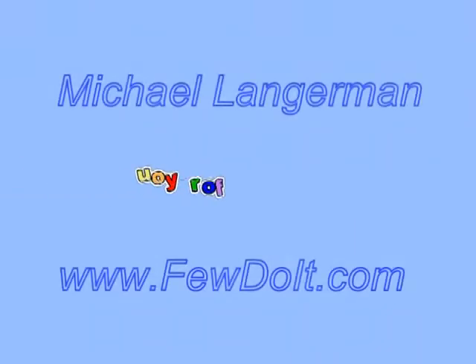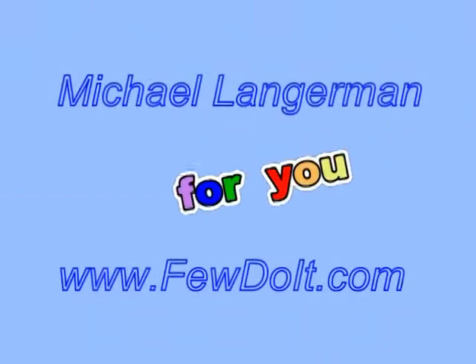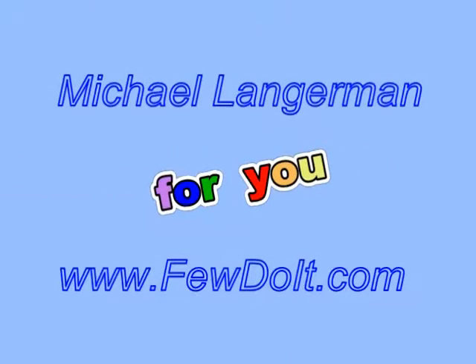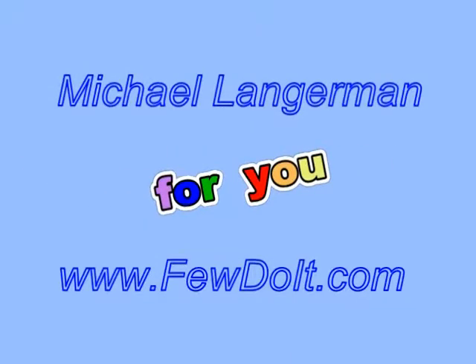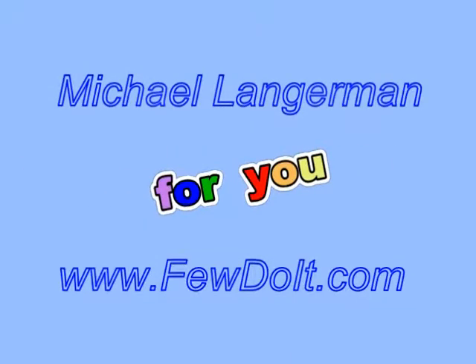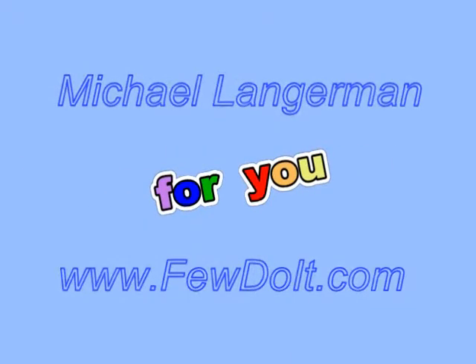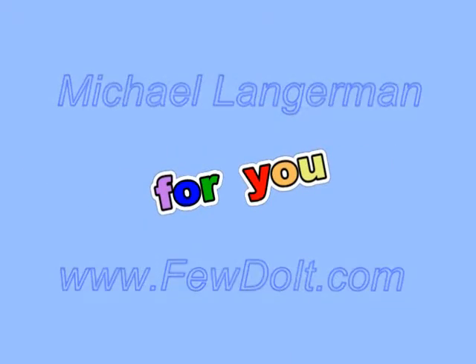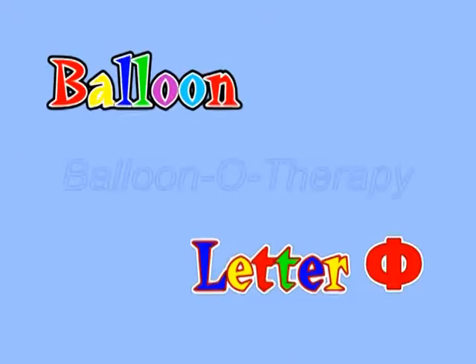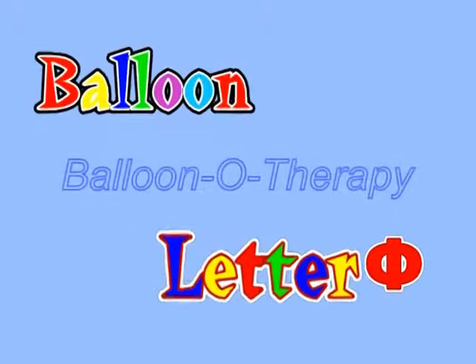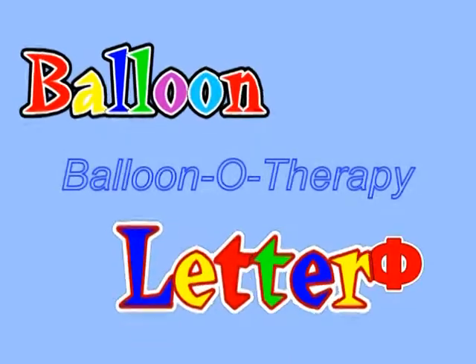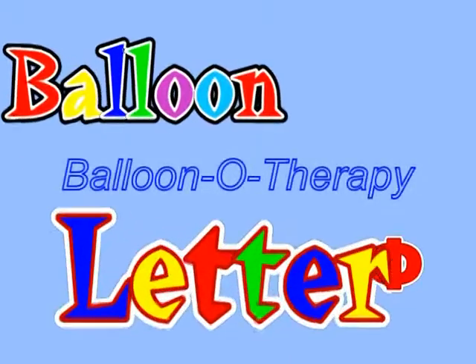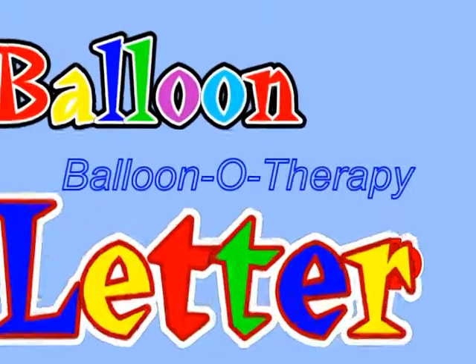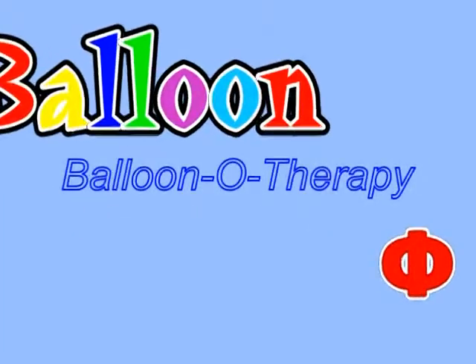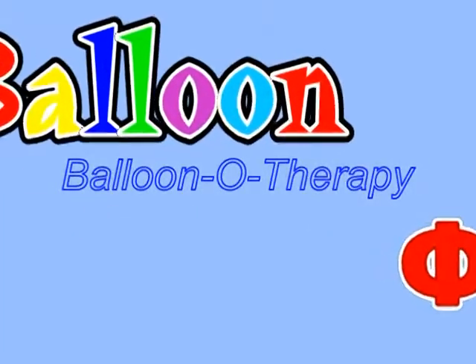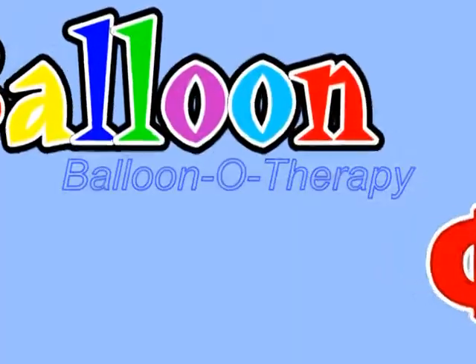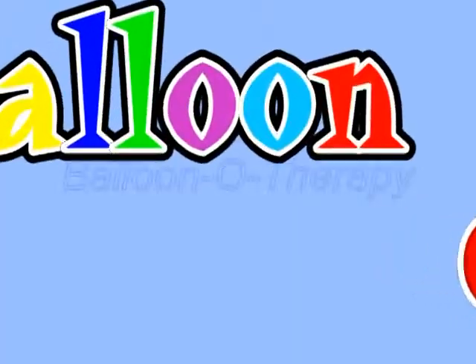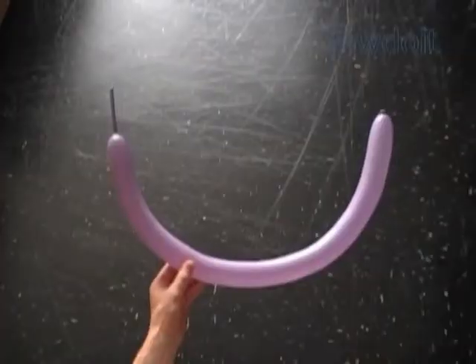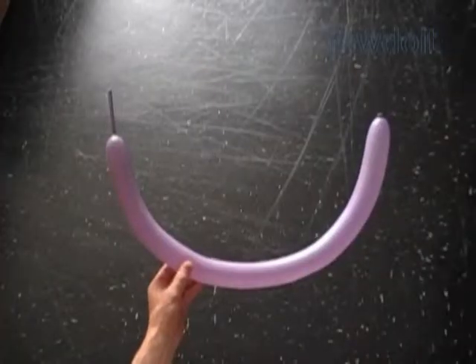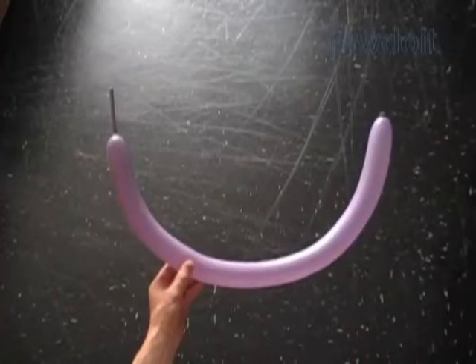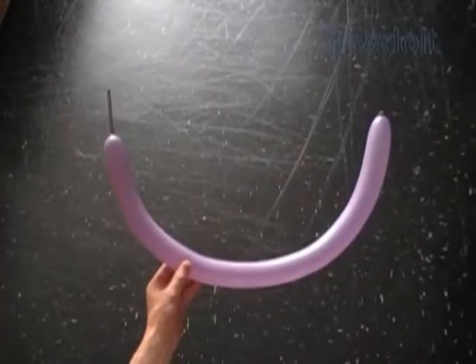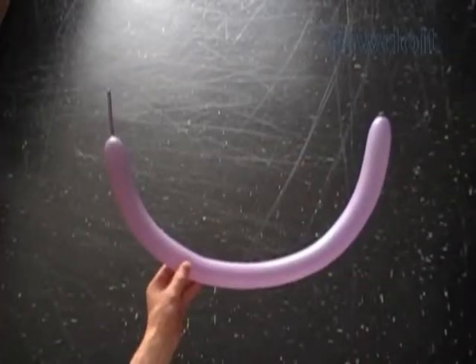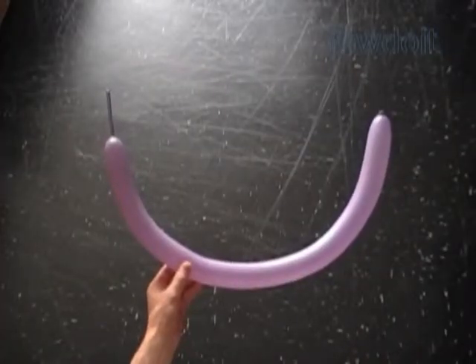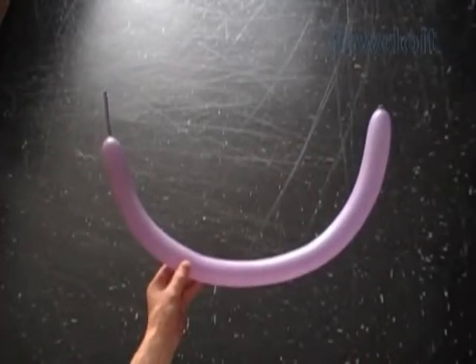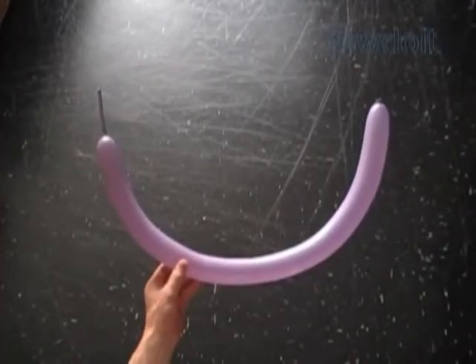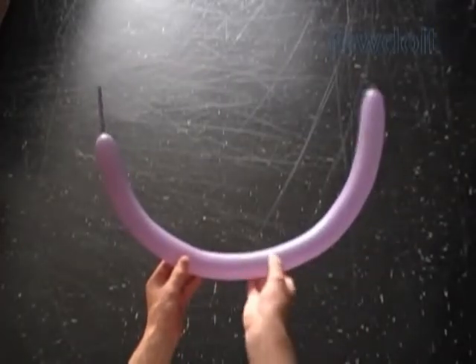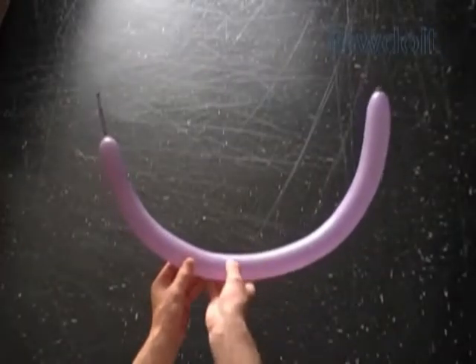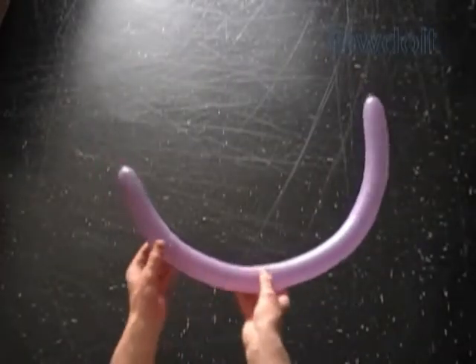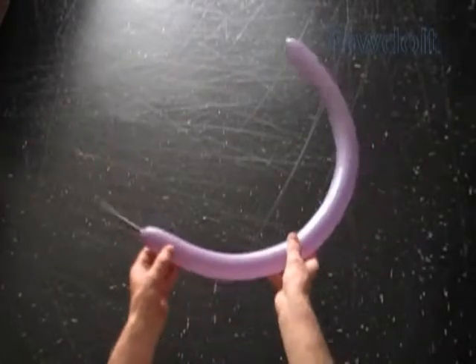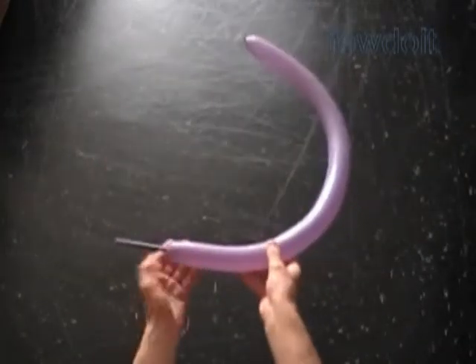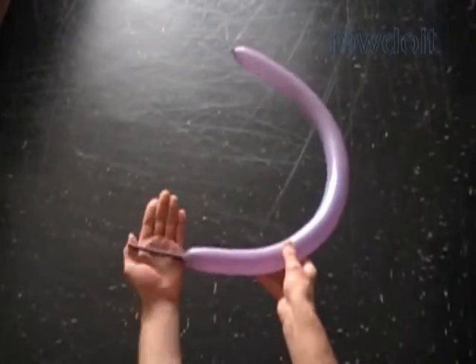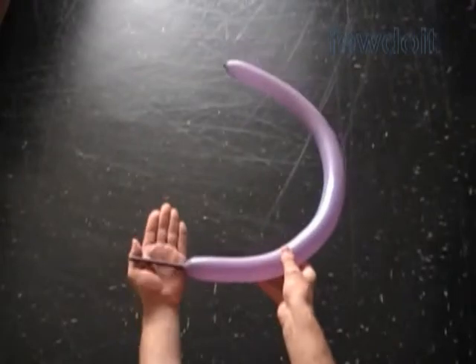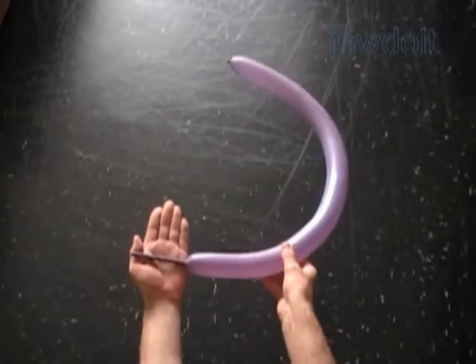Hello everybody. Today we are going to use one balloon to make Russian letter F, as in the word 'focus.' Inflate any color balloon leaving about 3 inch flat tail.